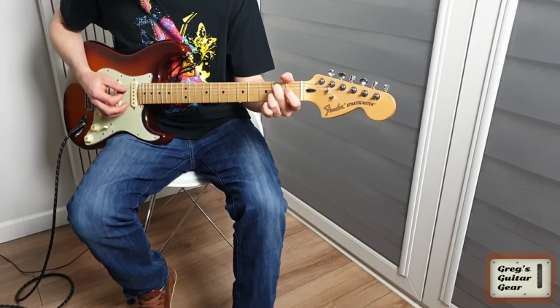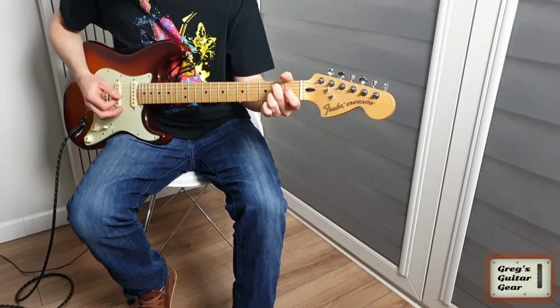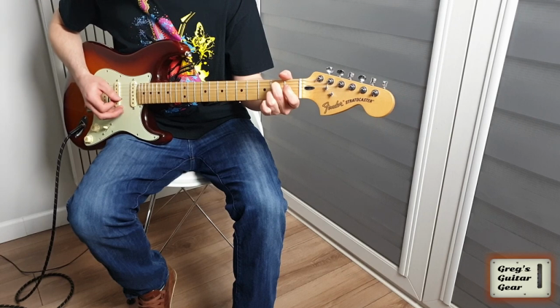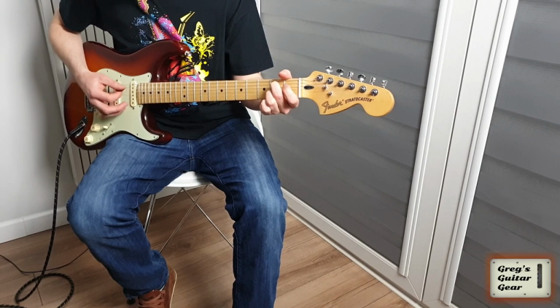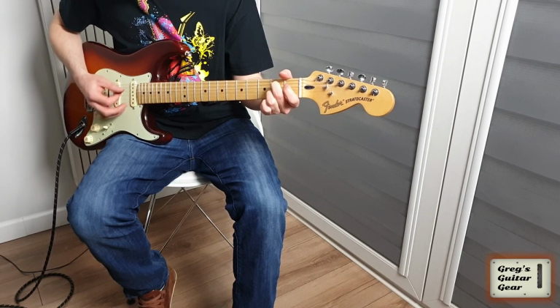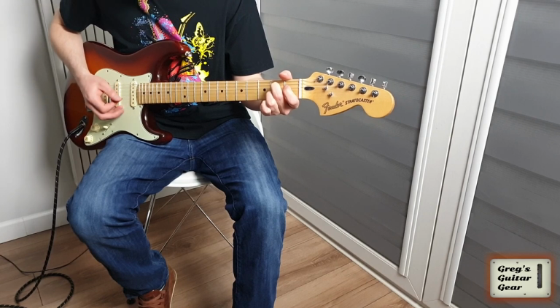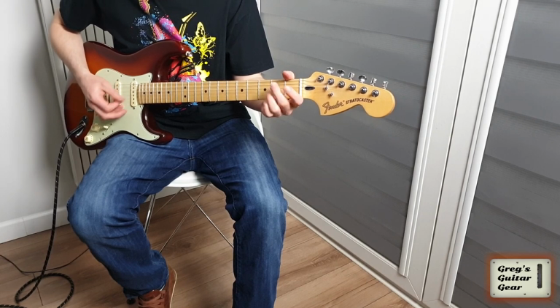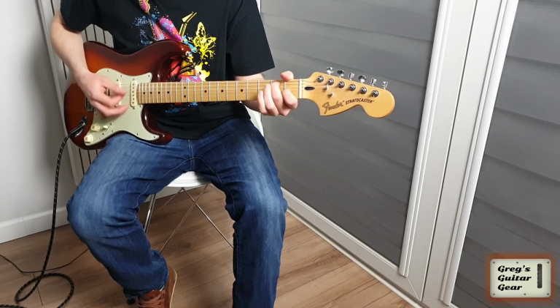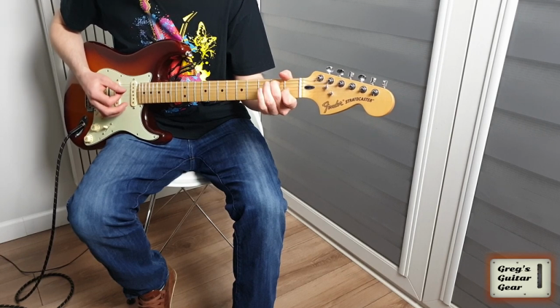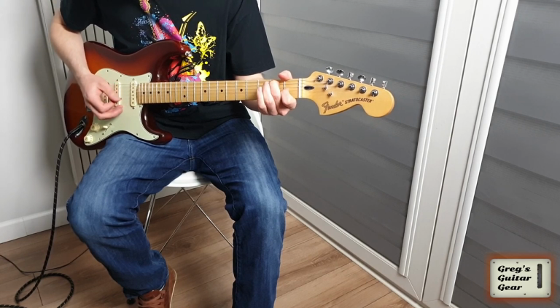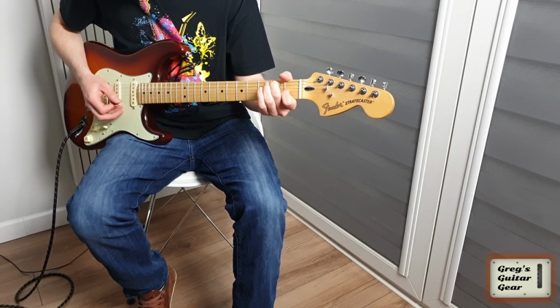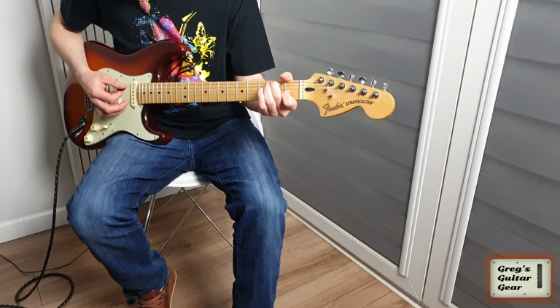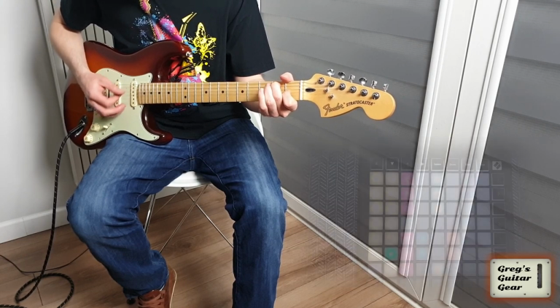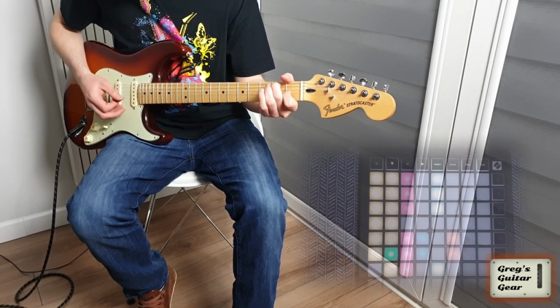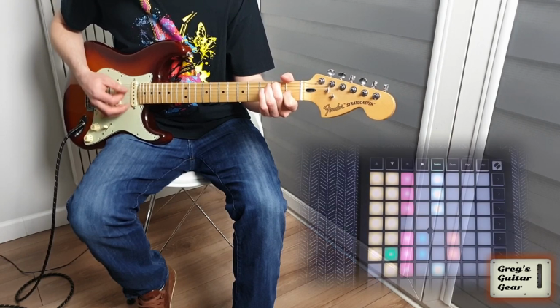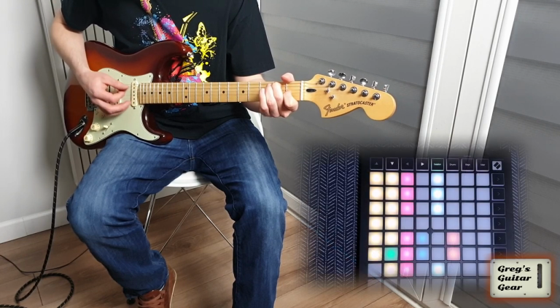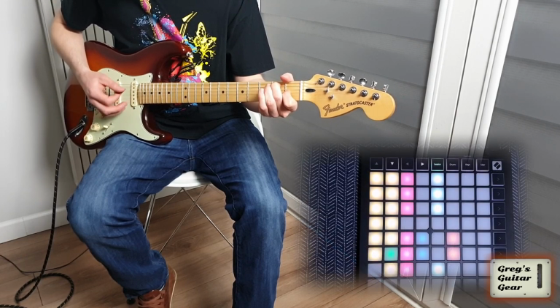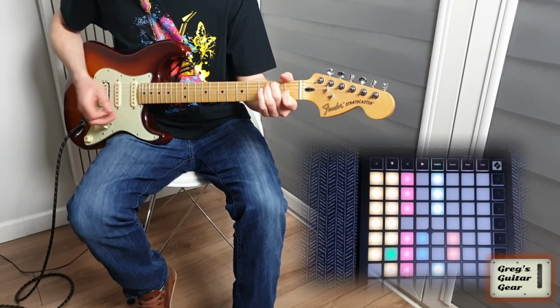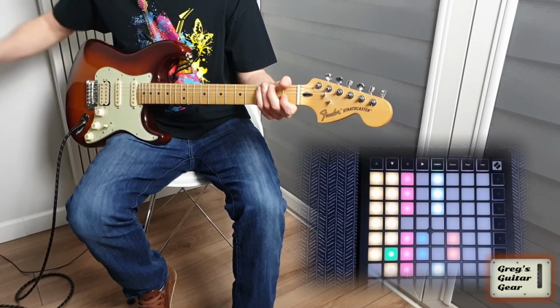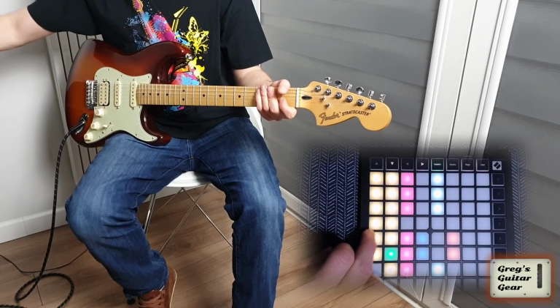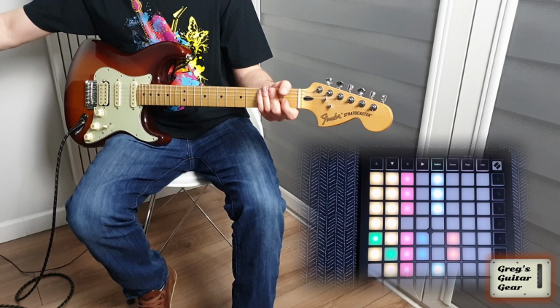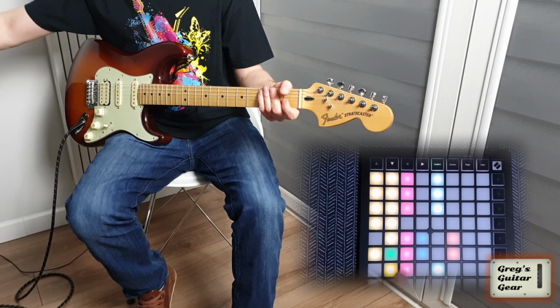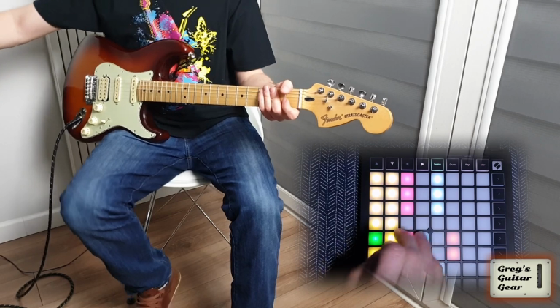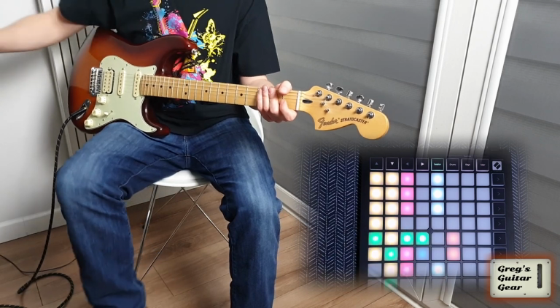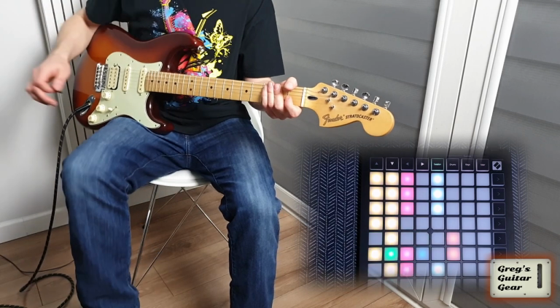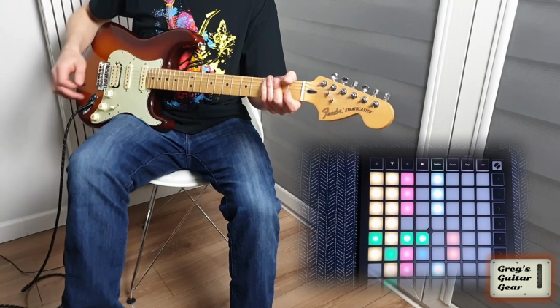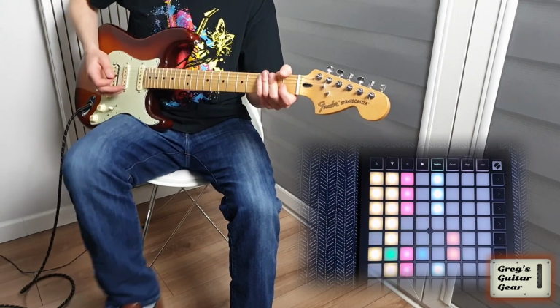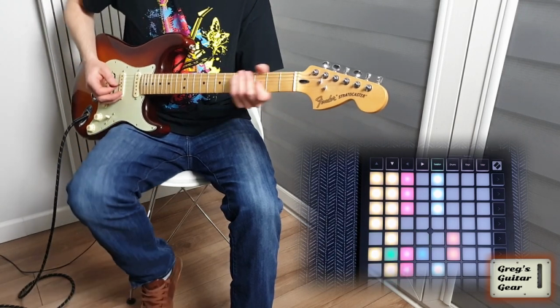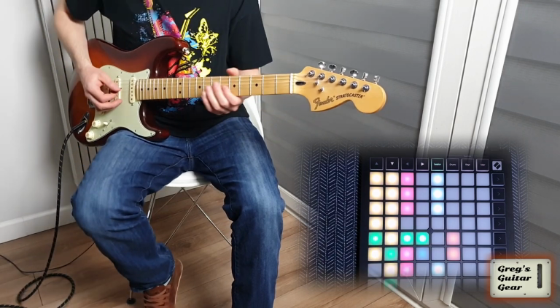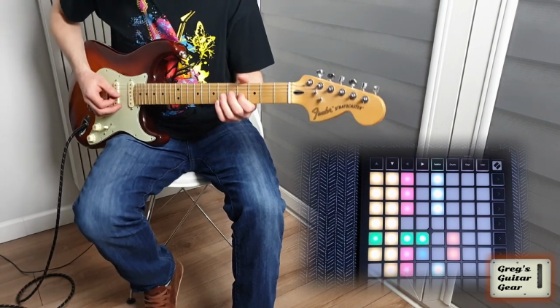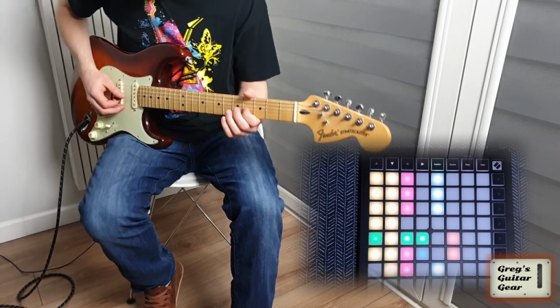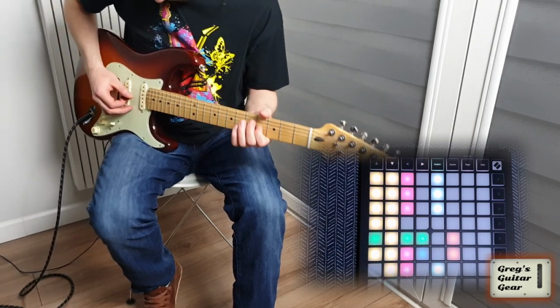Welcome to Greg's Guitar Gear. My name is Greg, and today I'm improving my practice with the Launchpad Mini.